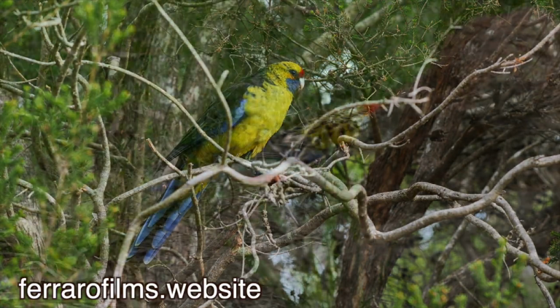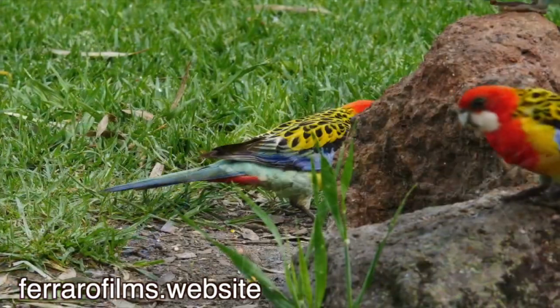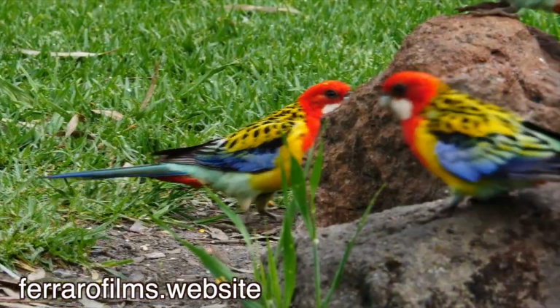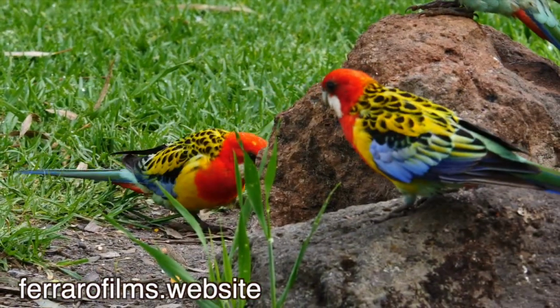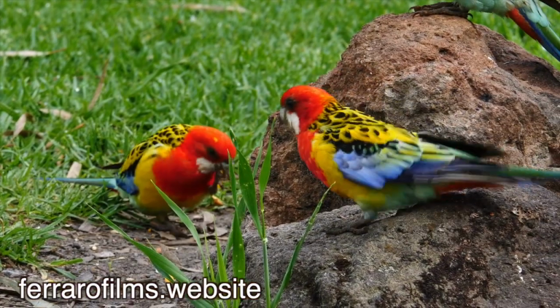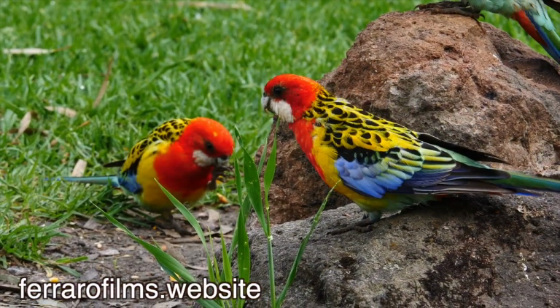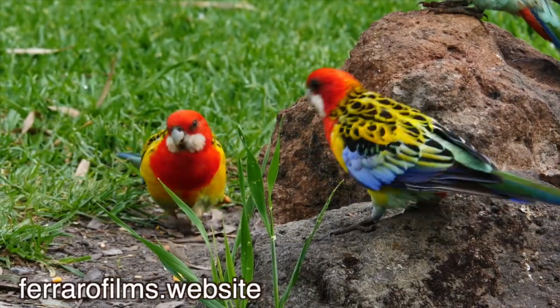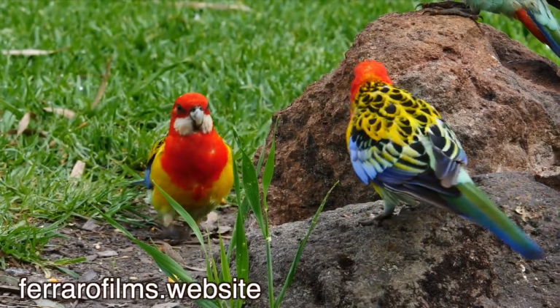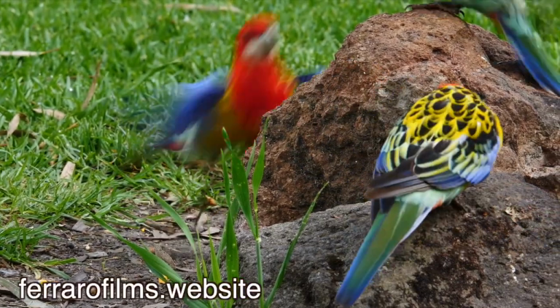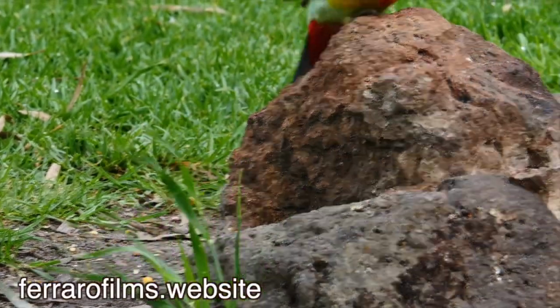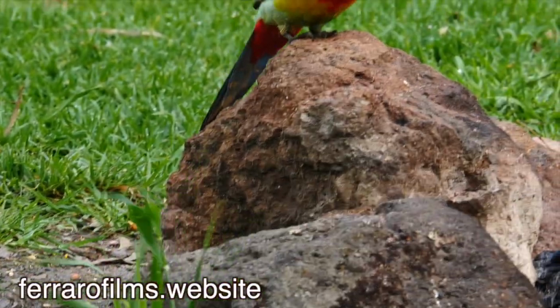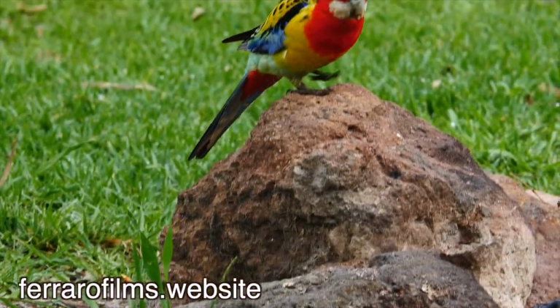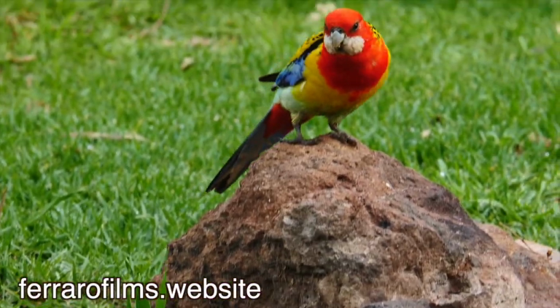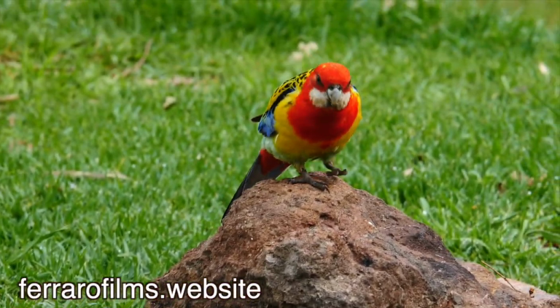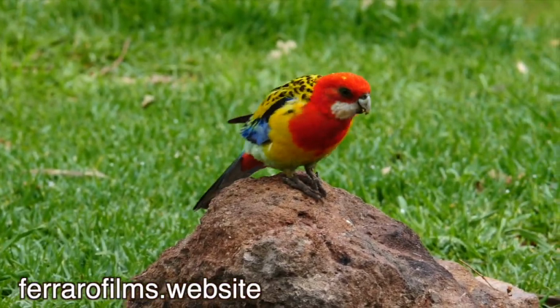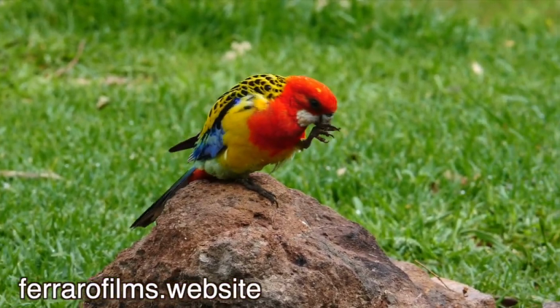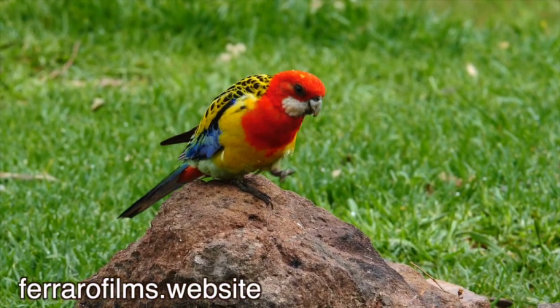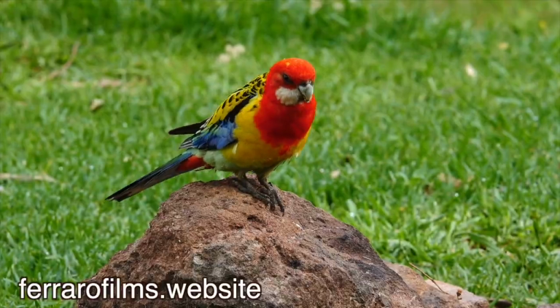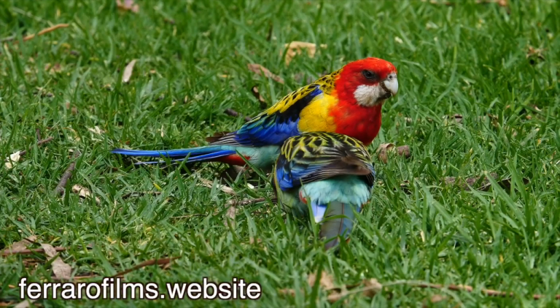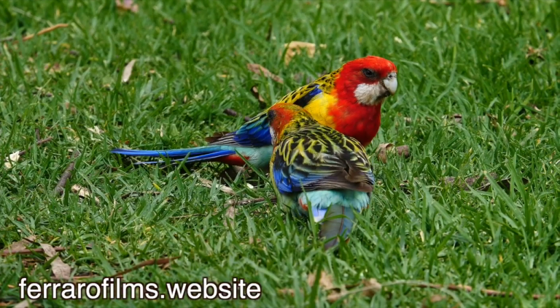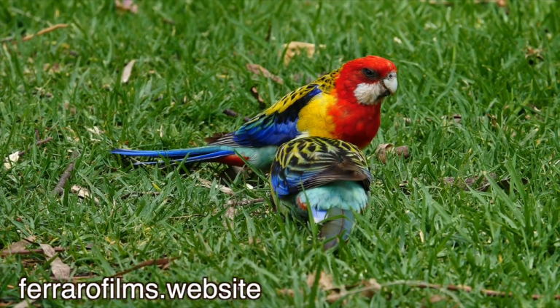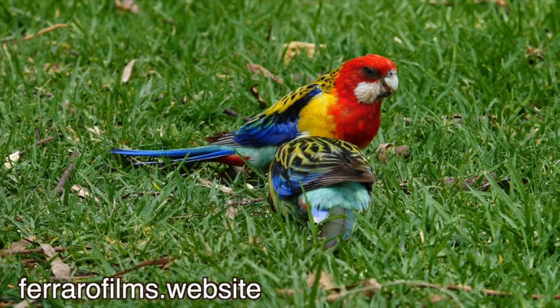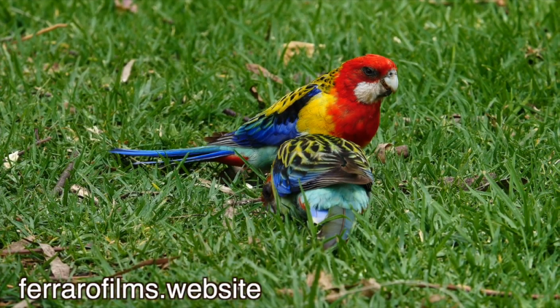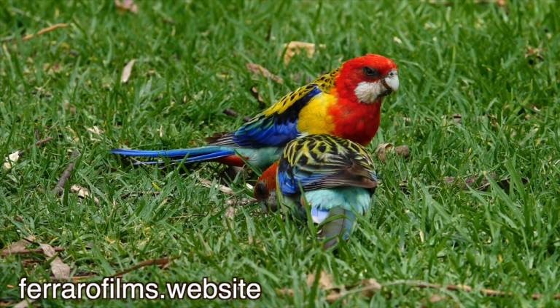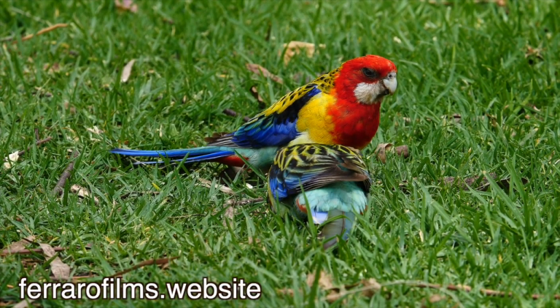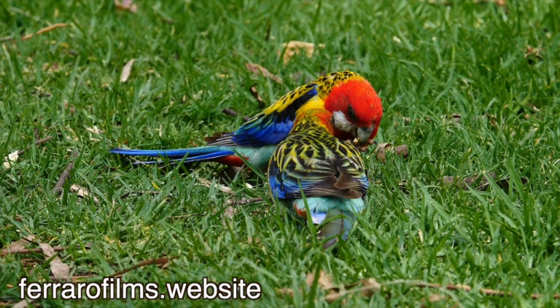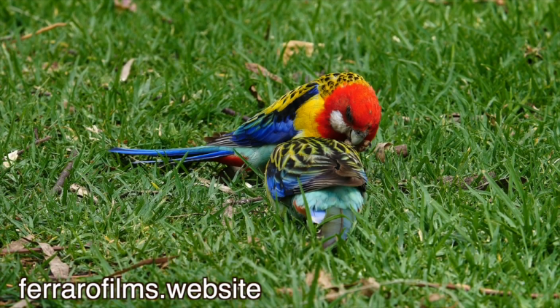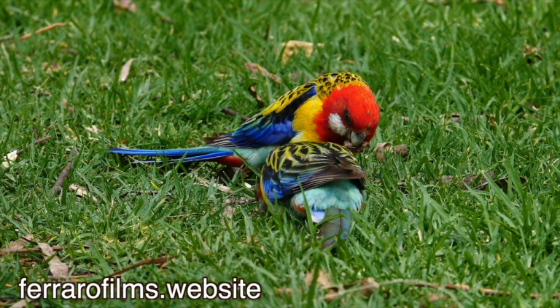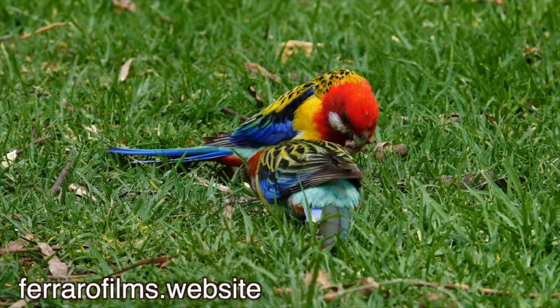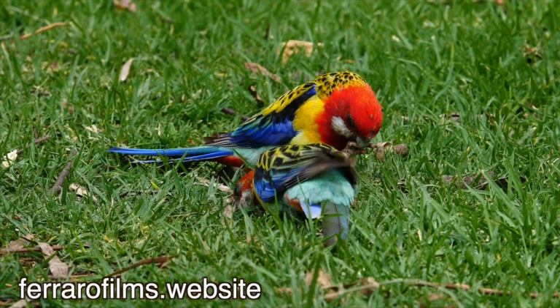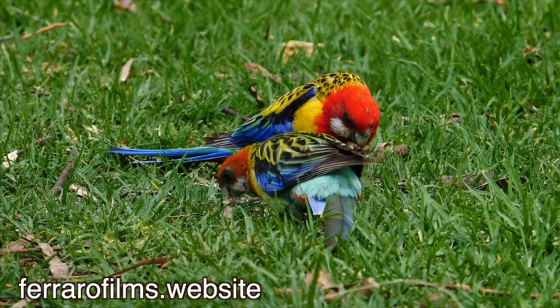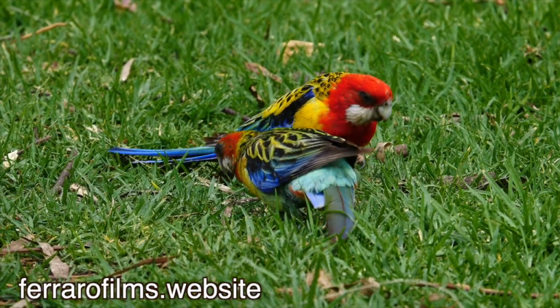The plumage of the Eastern Rosella is especially vividly coloured red and yellow with blue, green and black. Despite their bright colours, their plumage is patterned so that it creates an extremely effective camouflage.